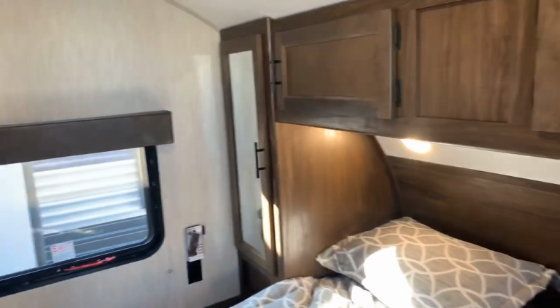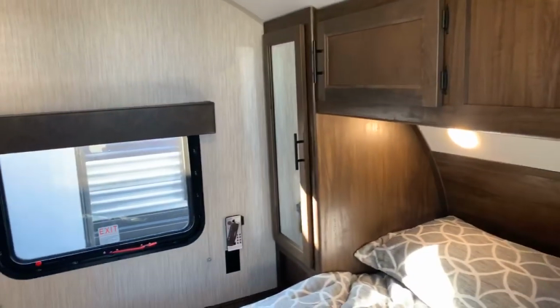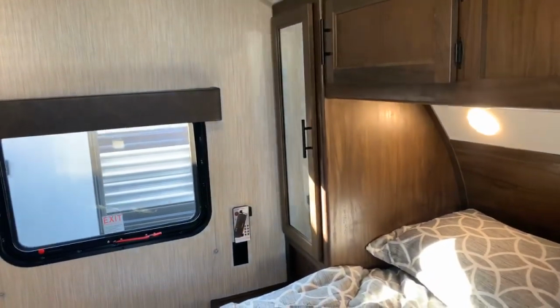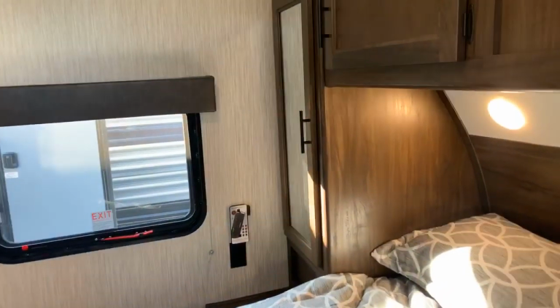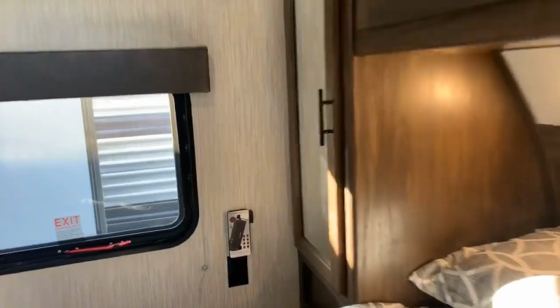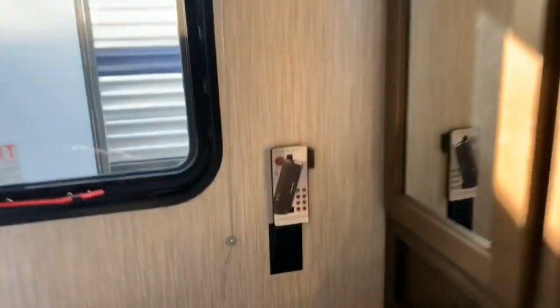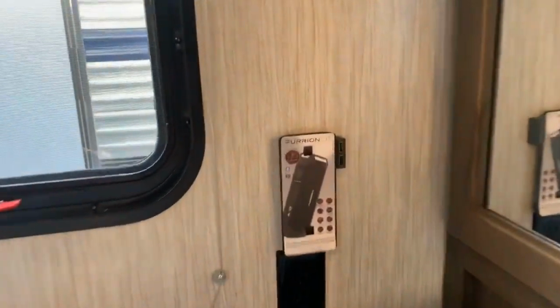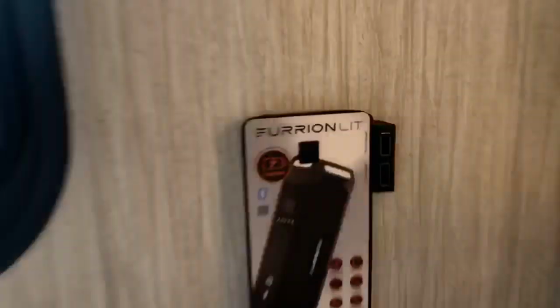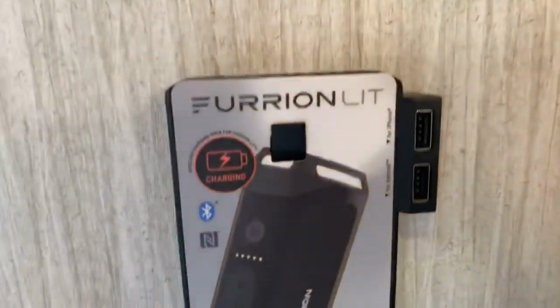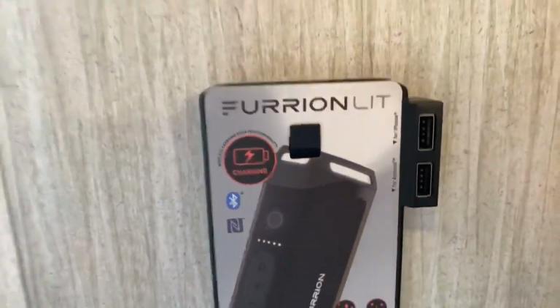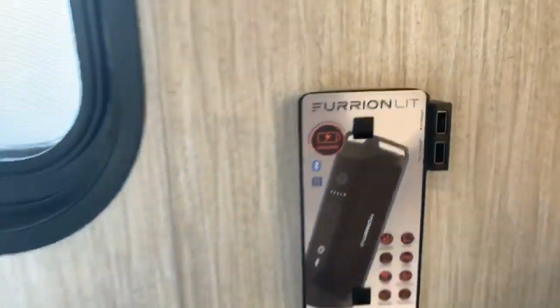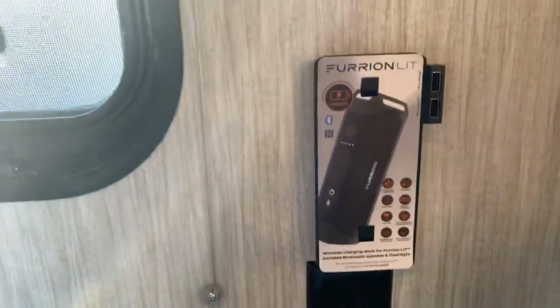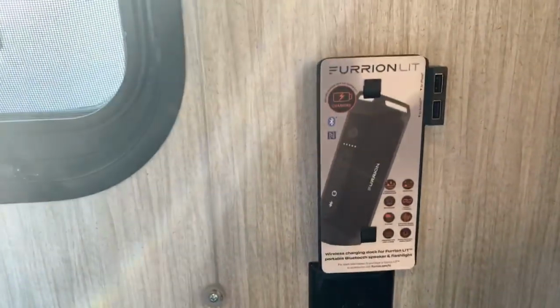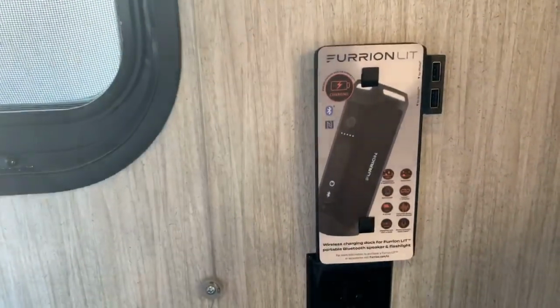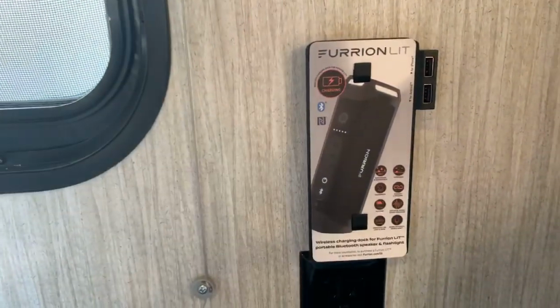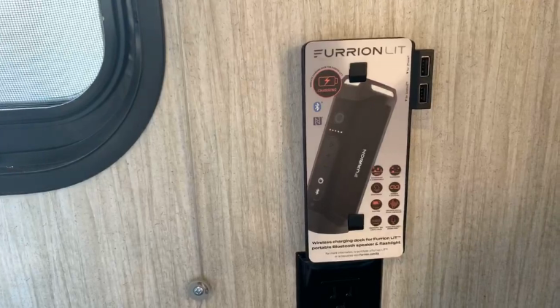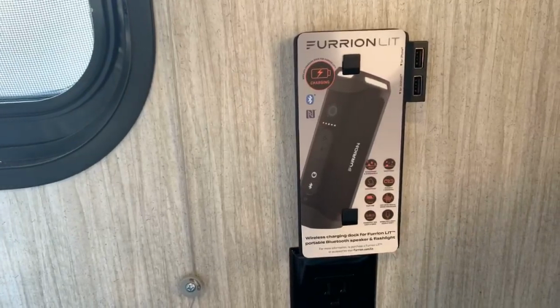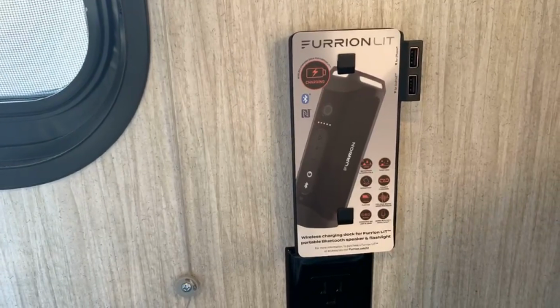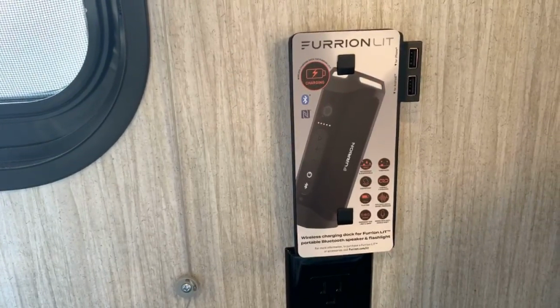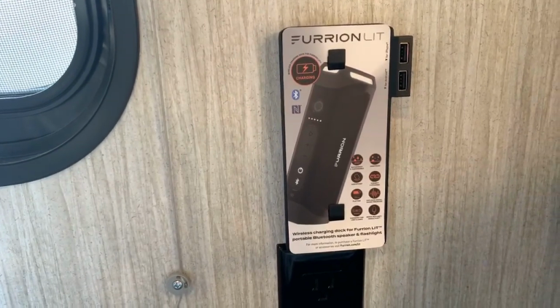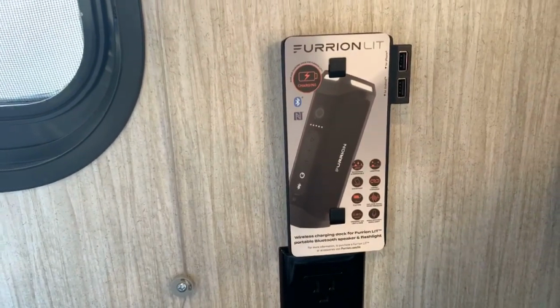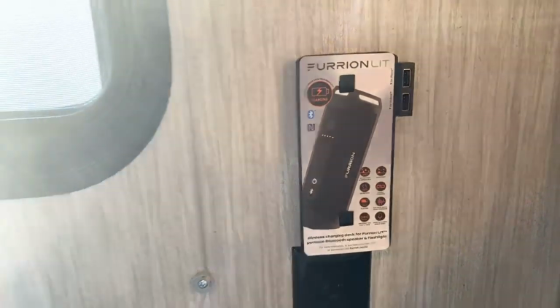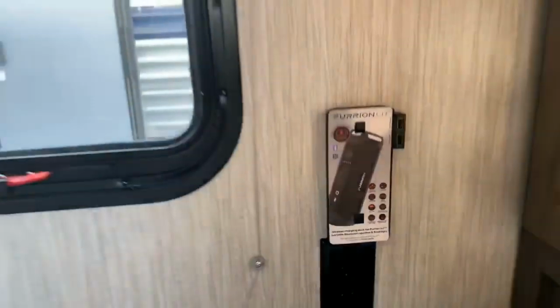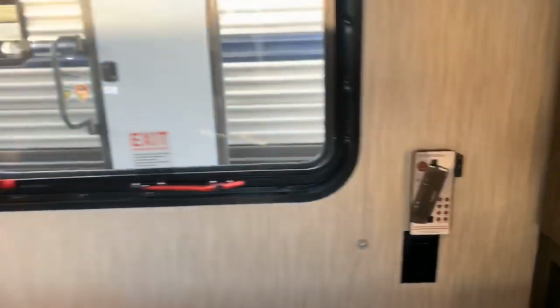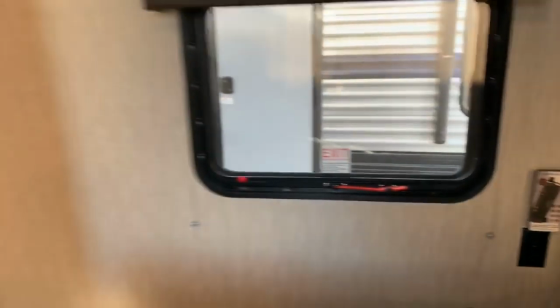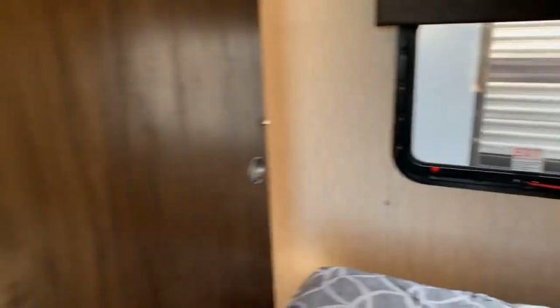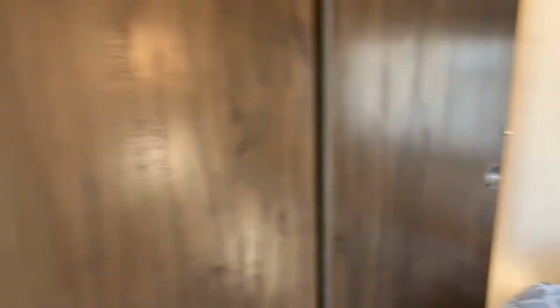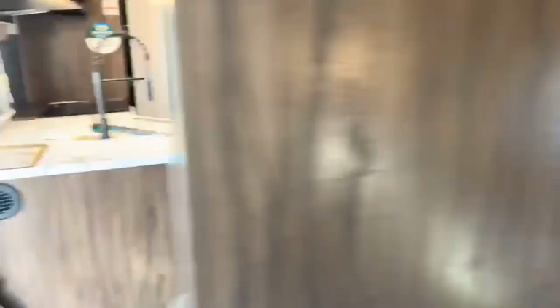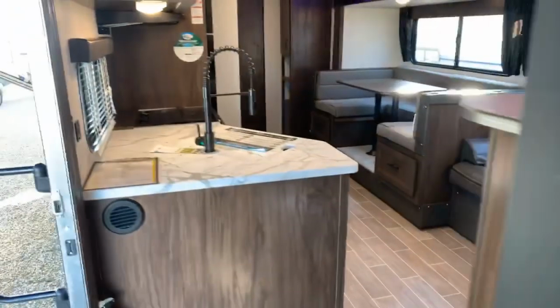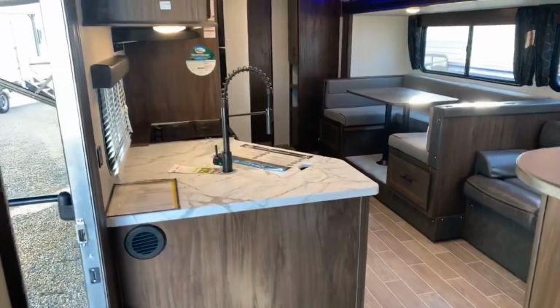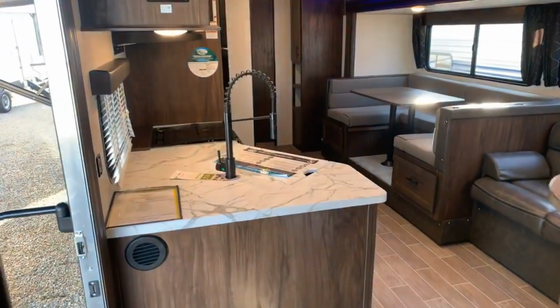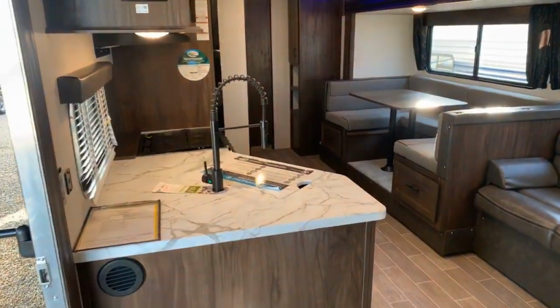New for this year, it comes prepped with USB charging and is set up for a Furrion outdoor Bluetooth speaker. You can charge that speaker right on that USB port. I love those speakers — they're super cool.